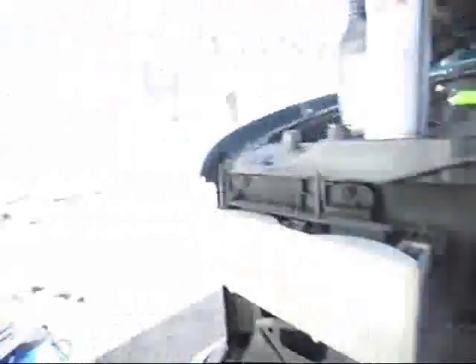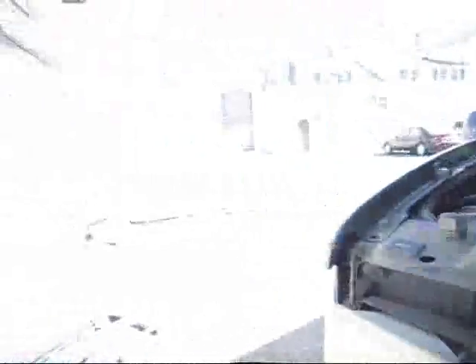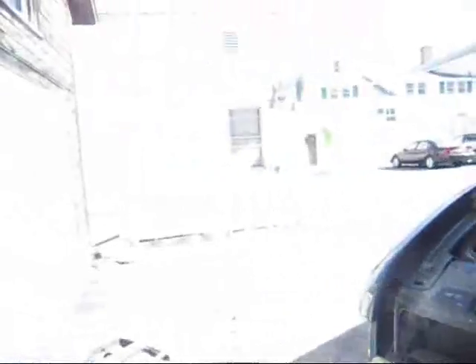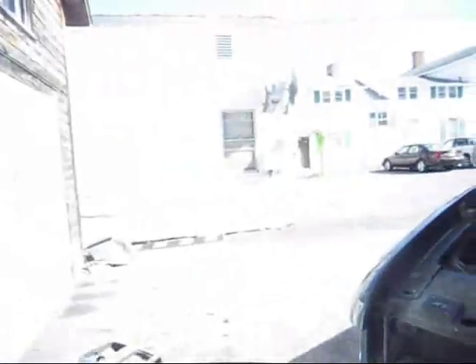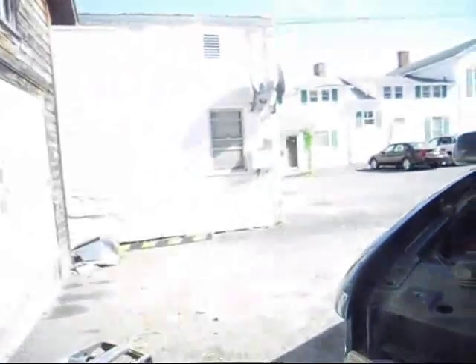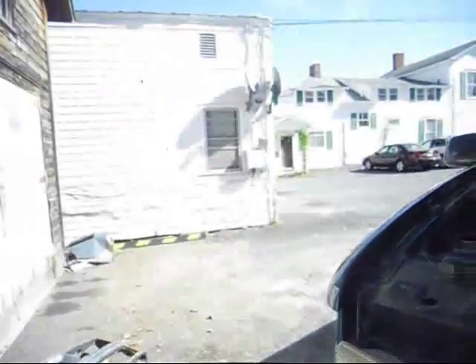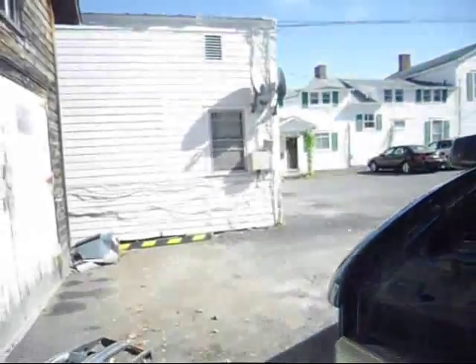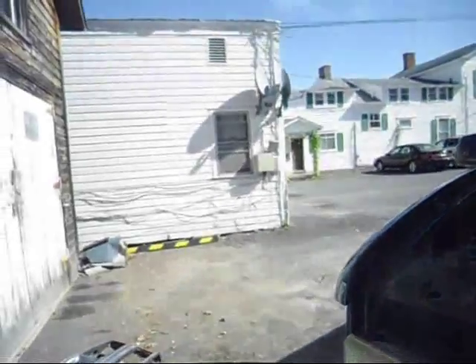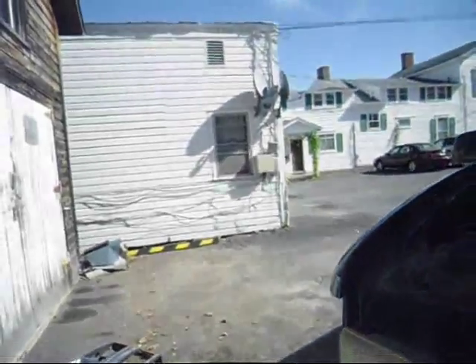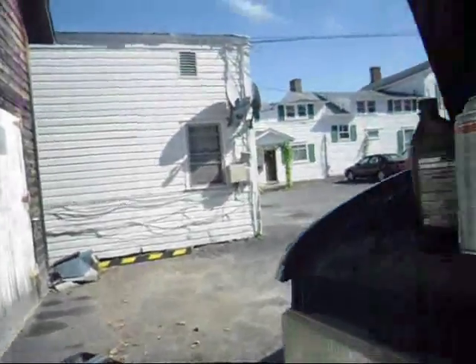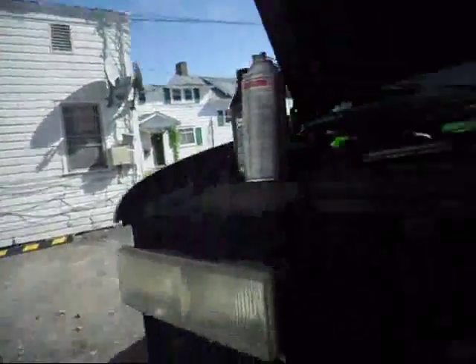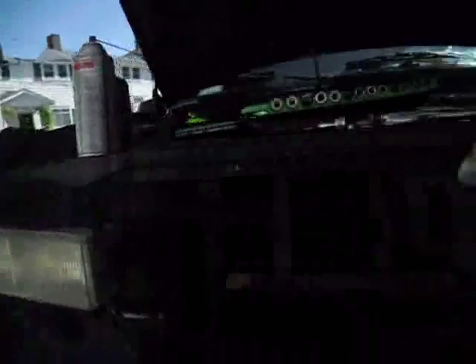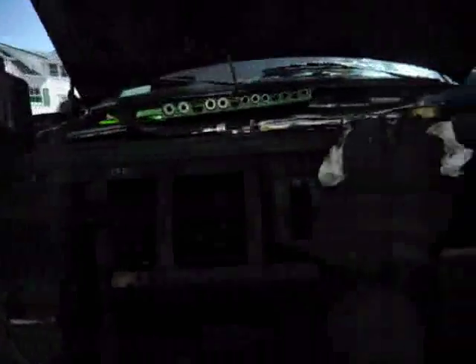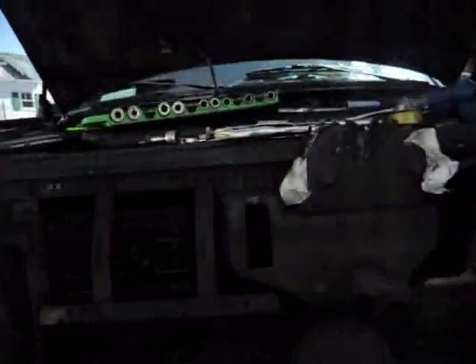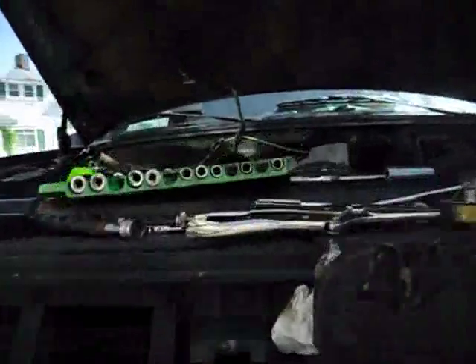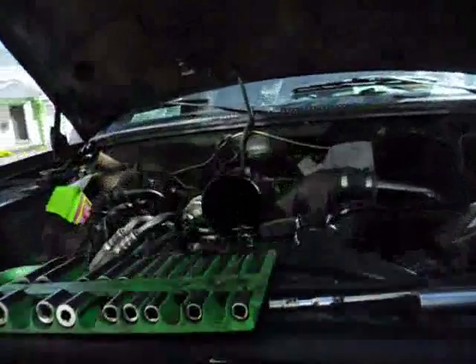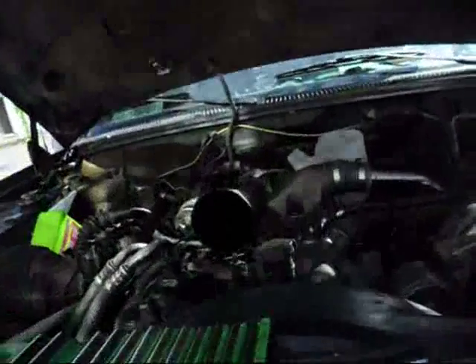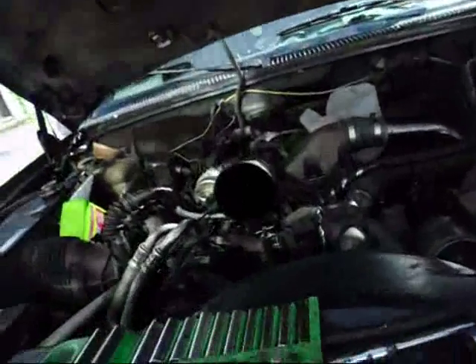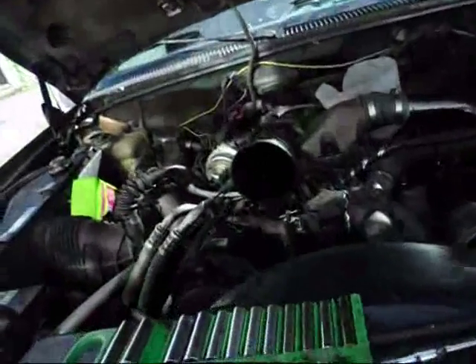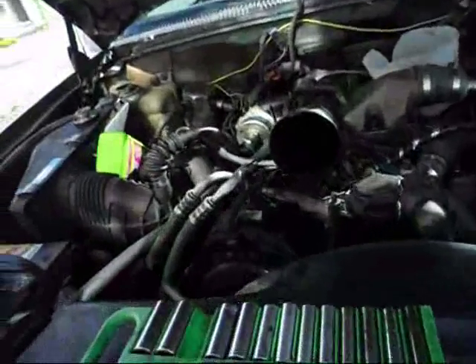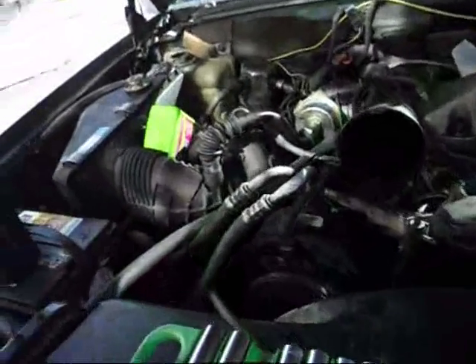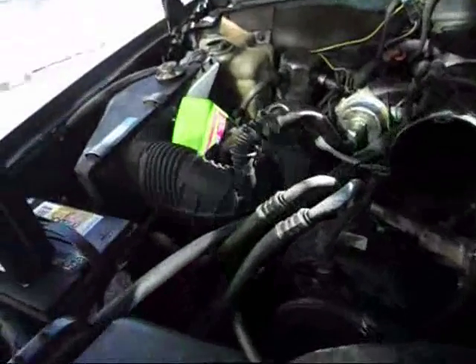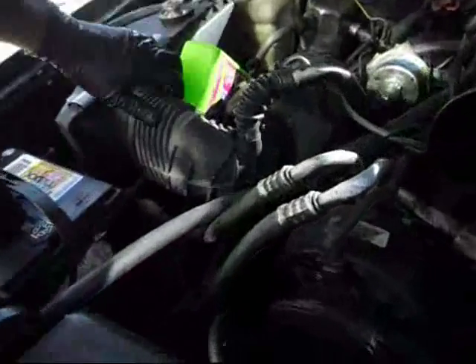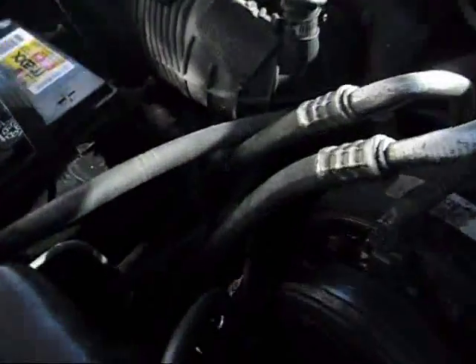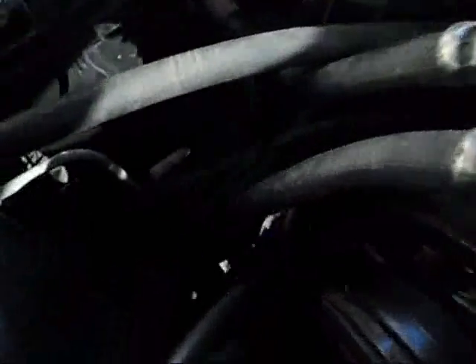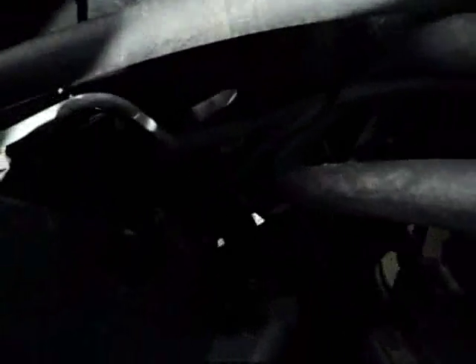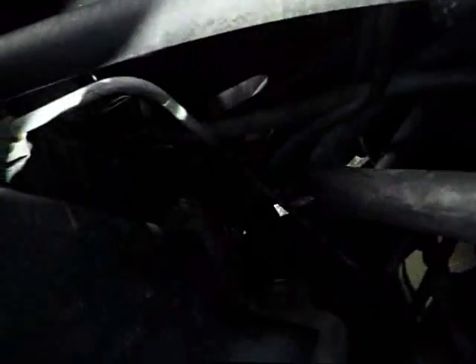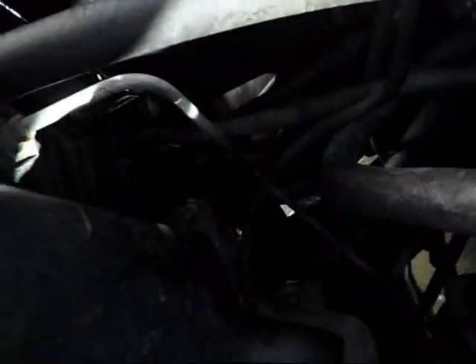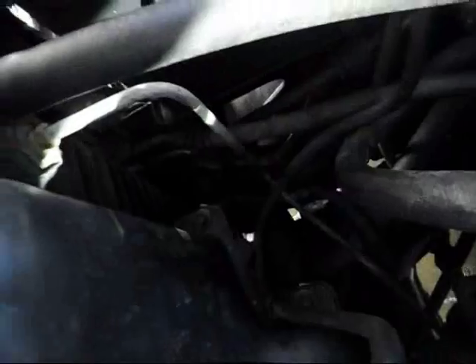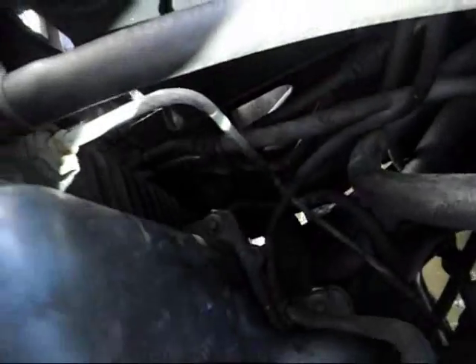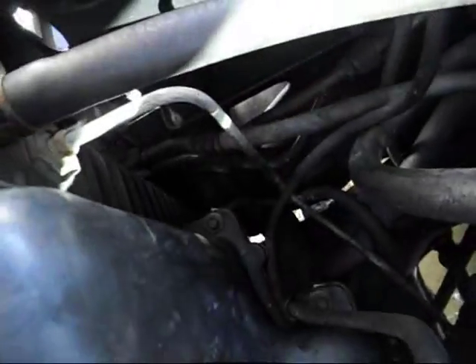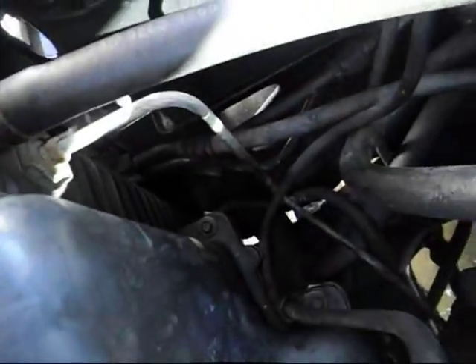Now I'm going to pull off the lower radiator hose. There she blows. Nano block sealer into the lake. Take off the lower hose, drain the radiator, and we'll be done.